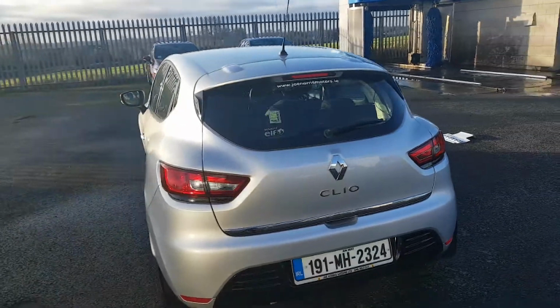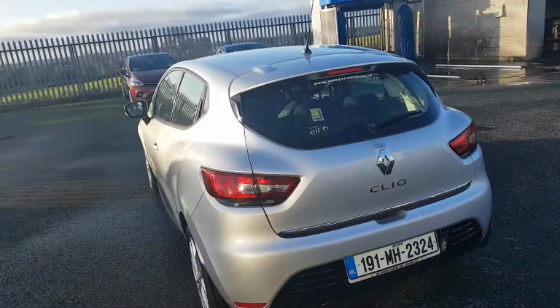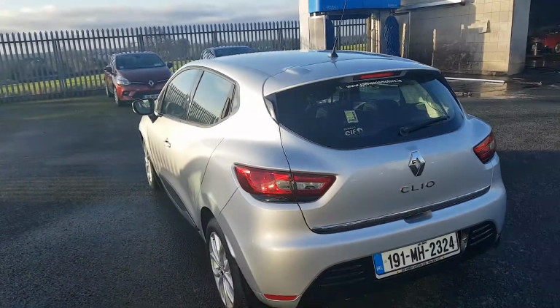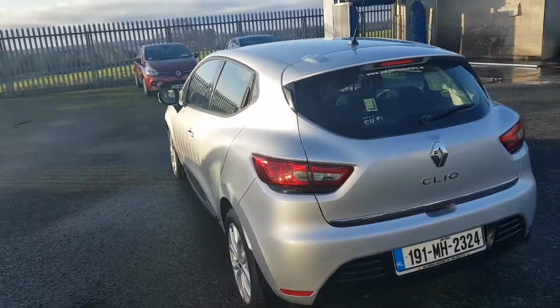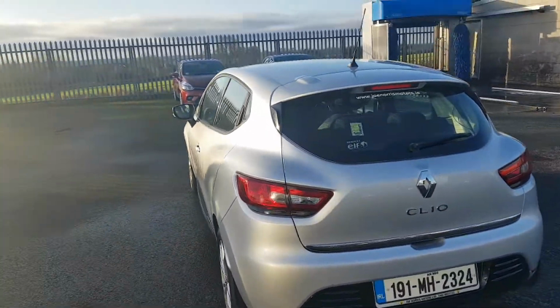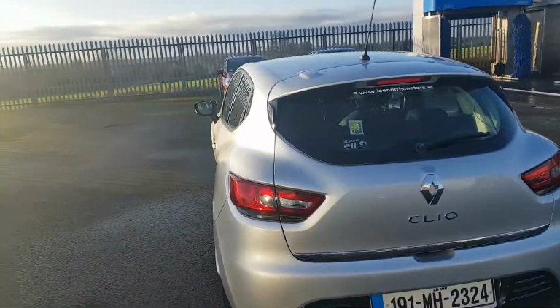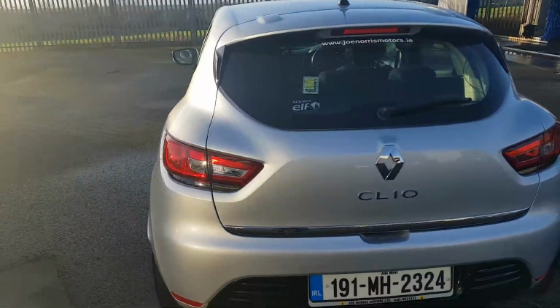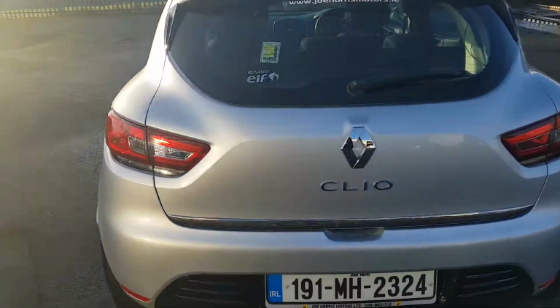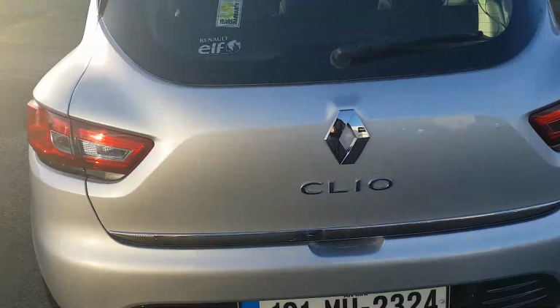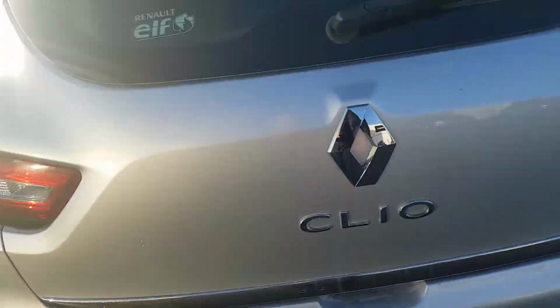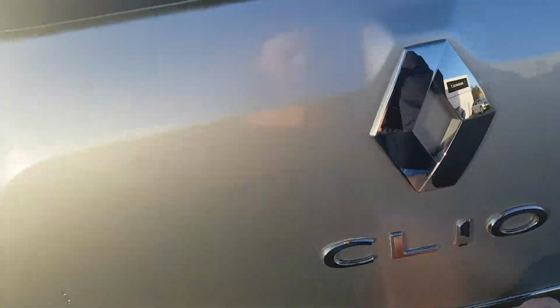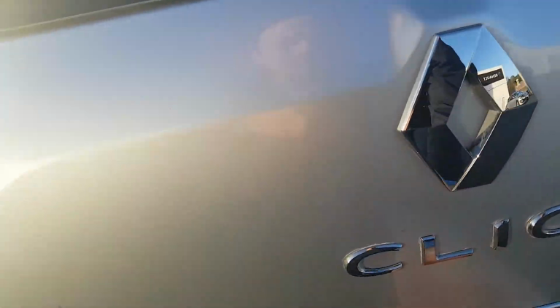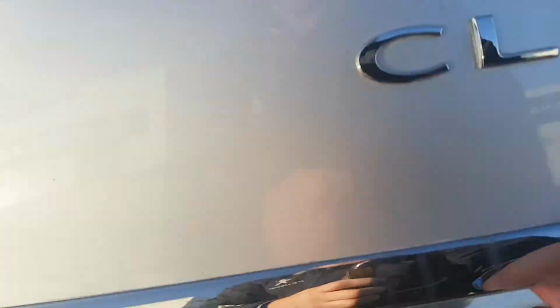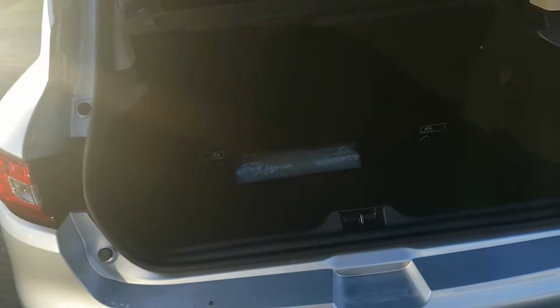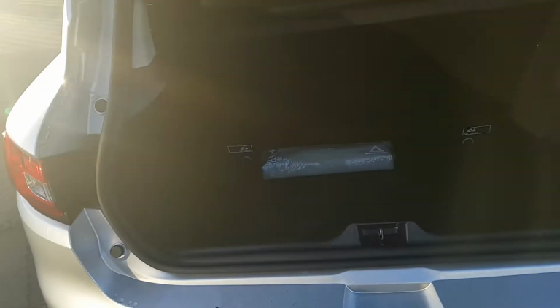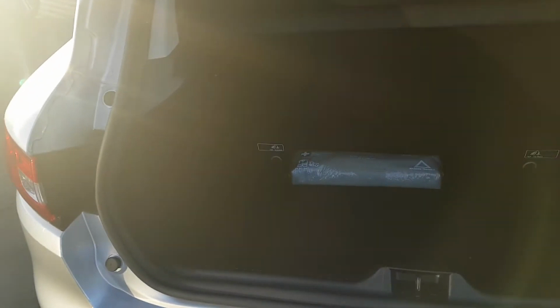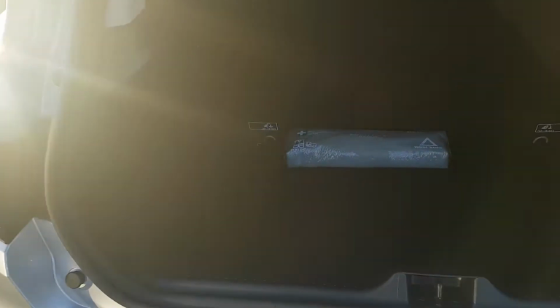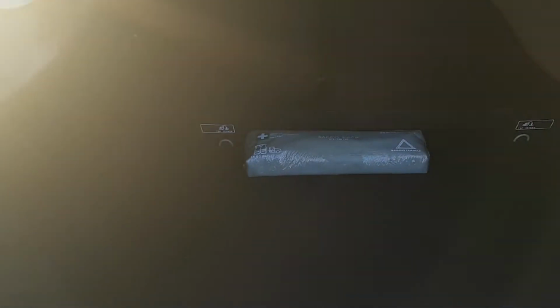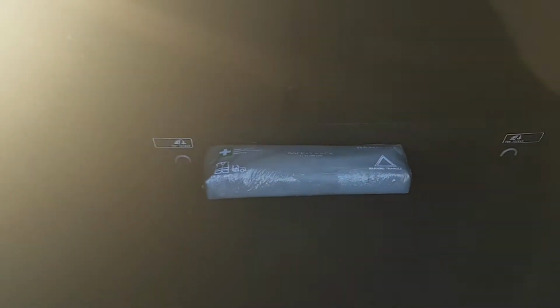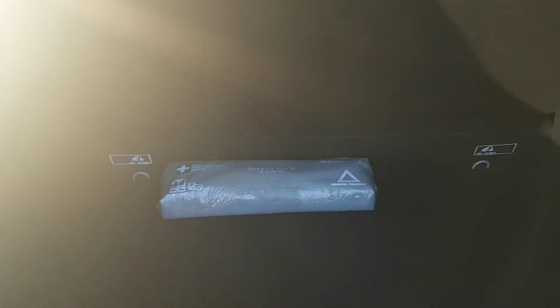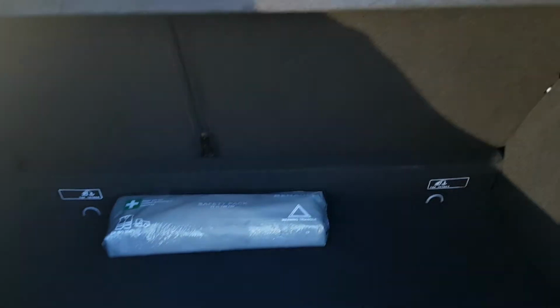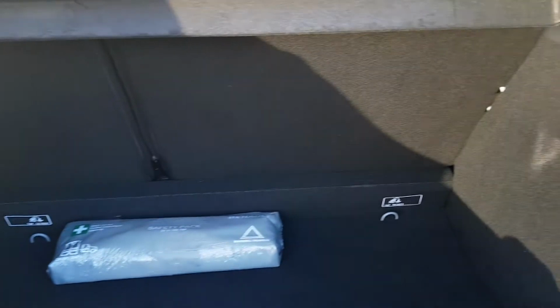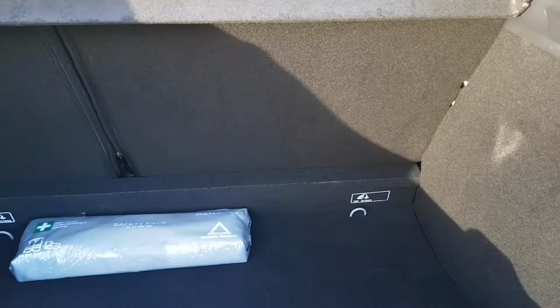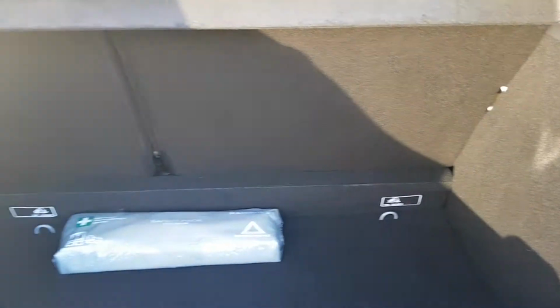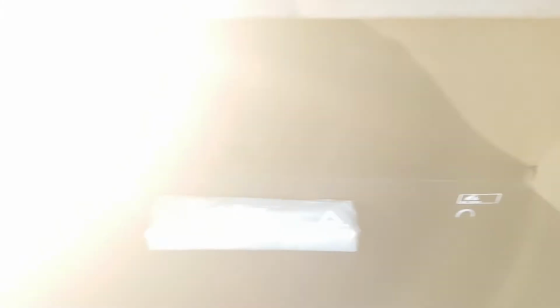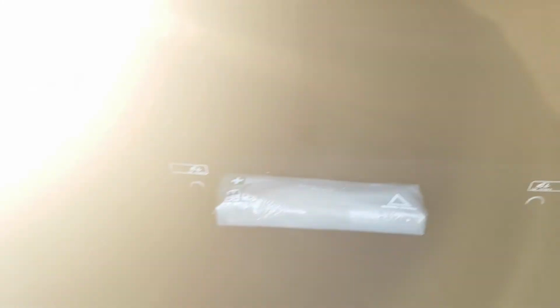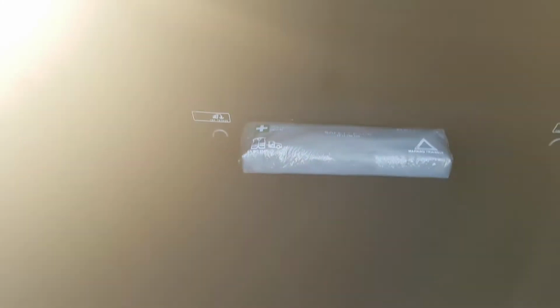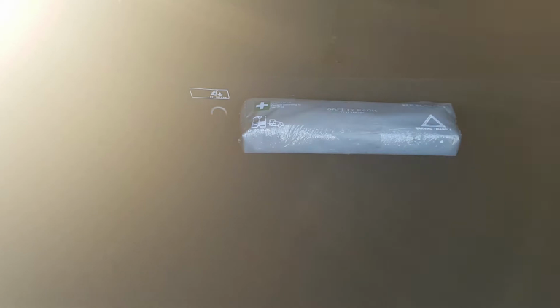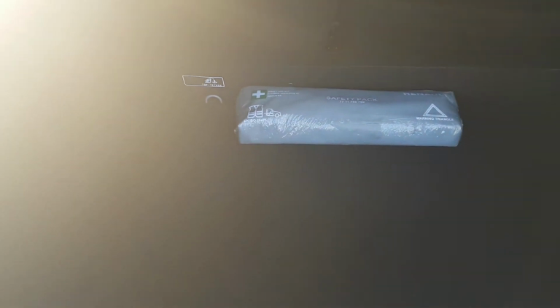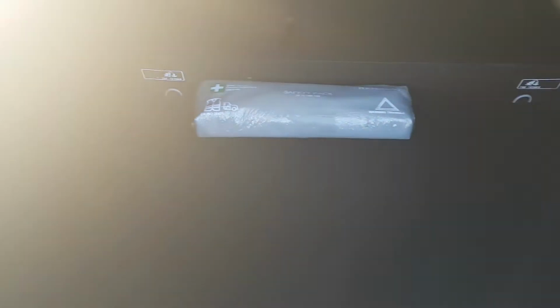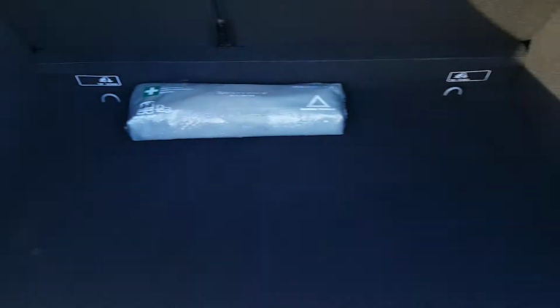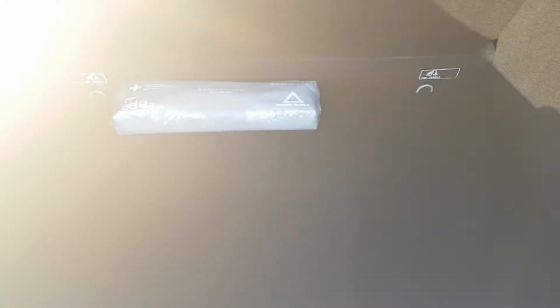I'm just going to take us into the boot and show you around. As you can see, nice big spacious boot in the Clio. You have your 60/40 rear split seats and your outer anchor points.